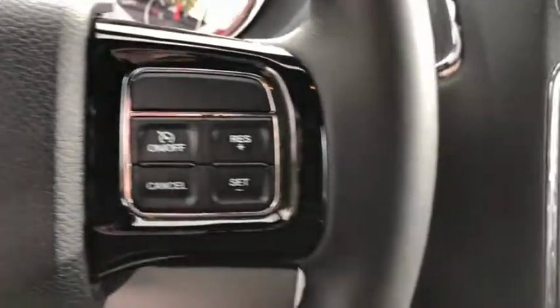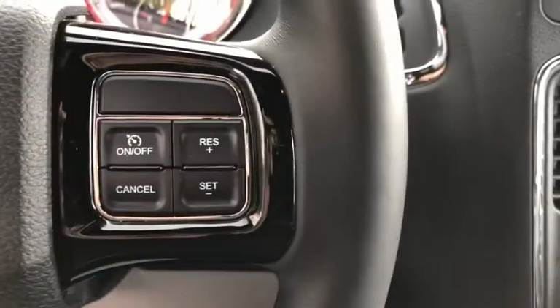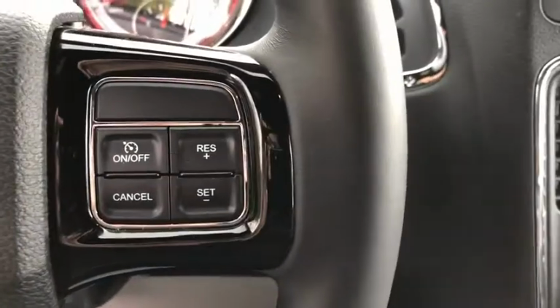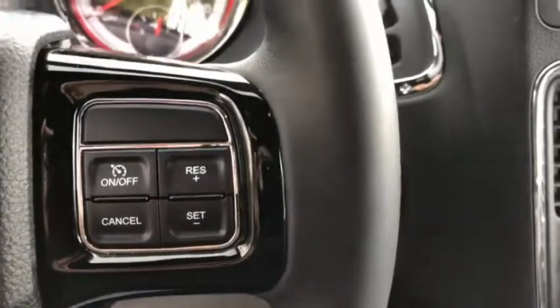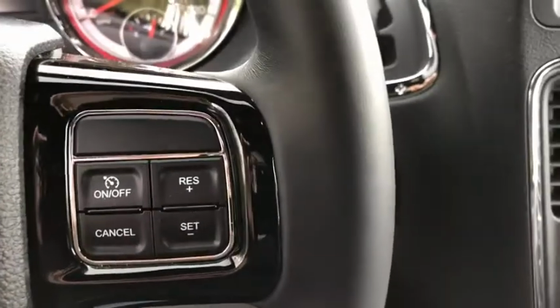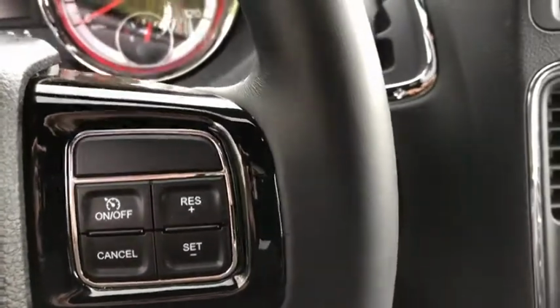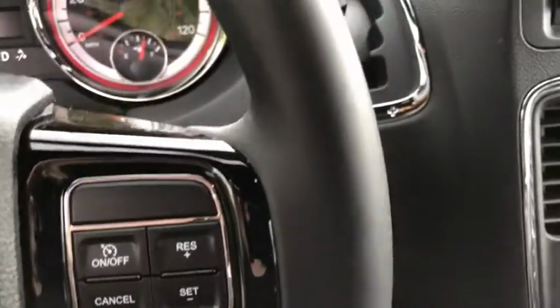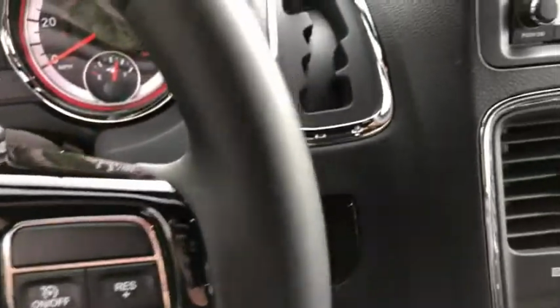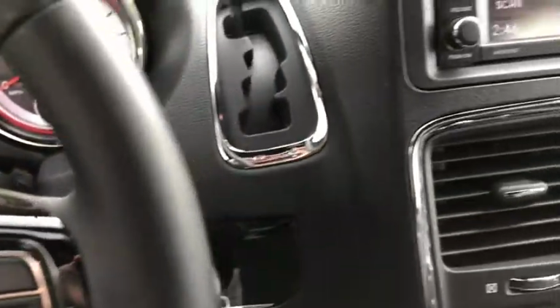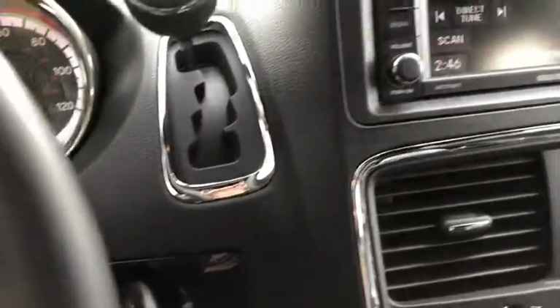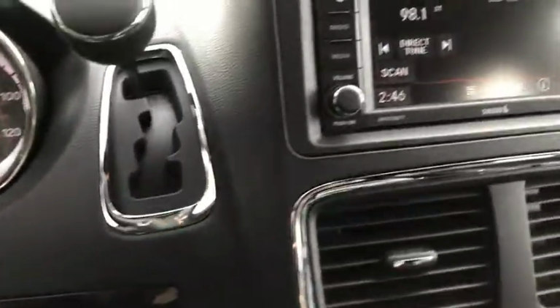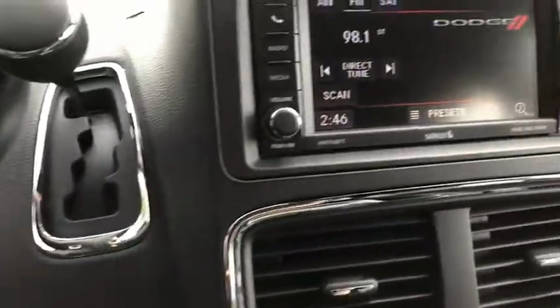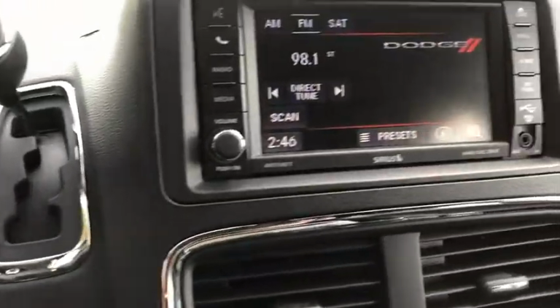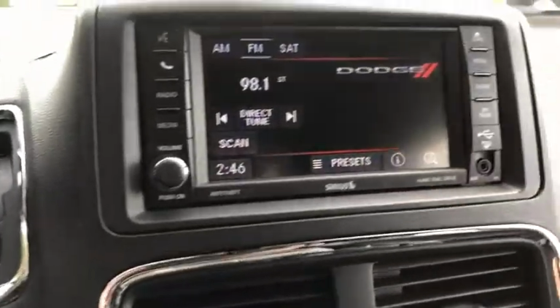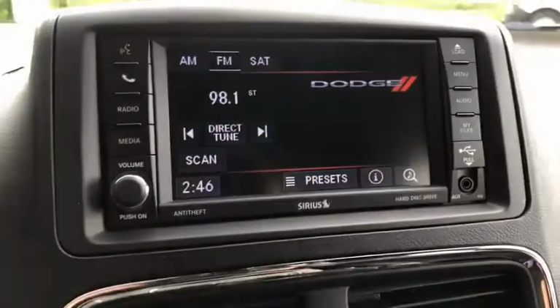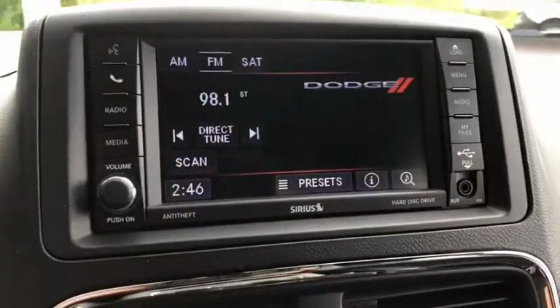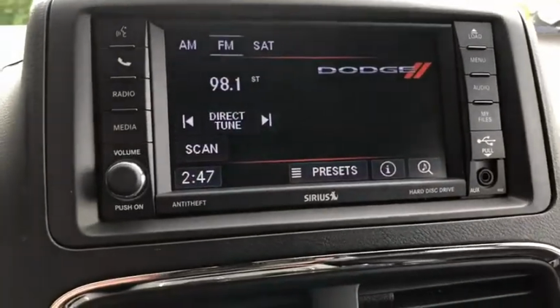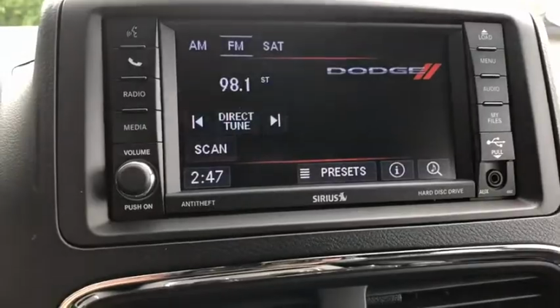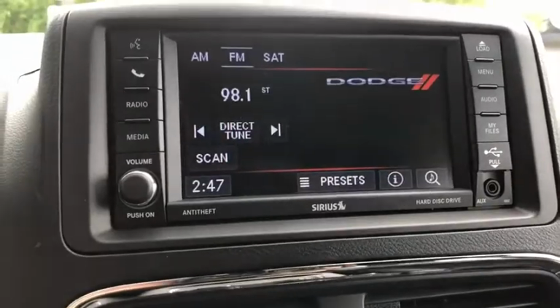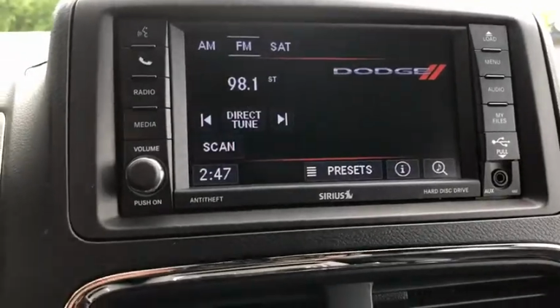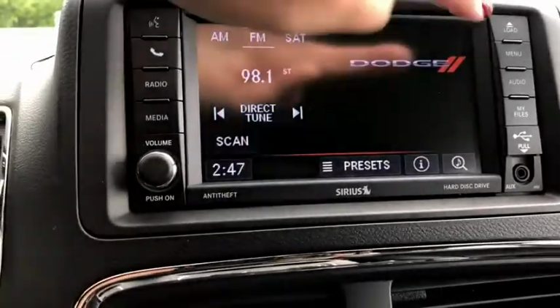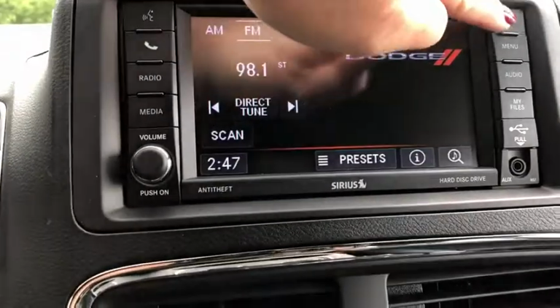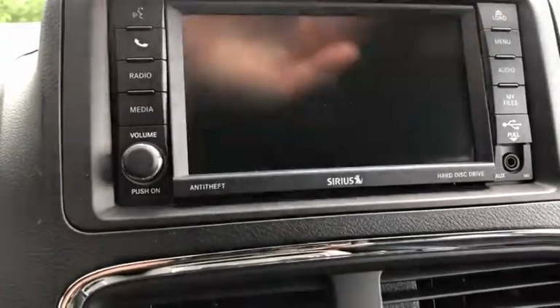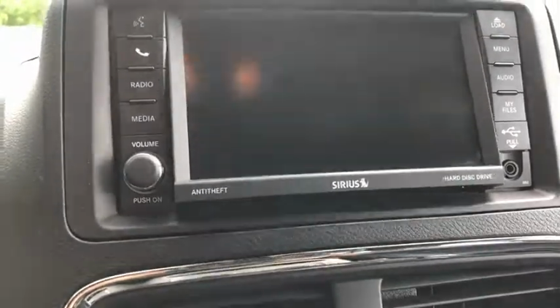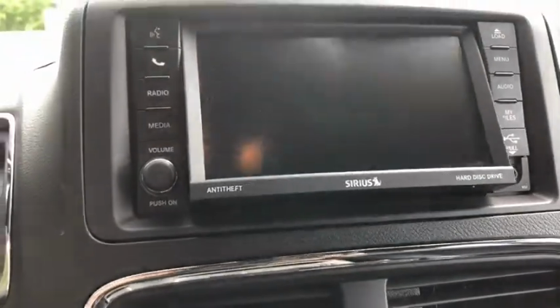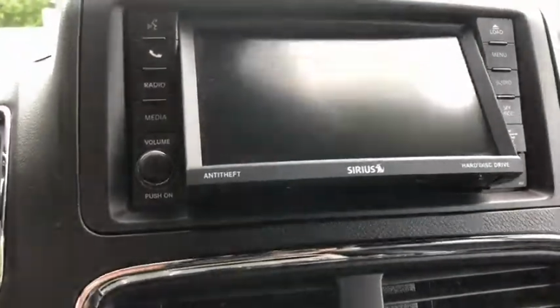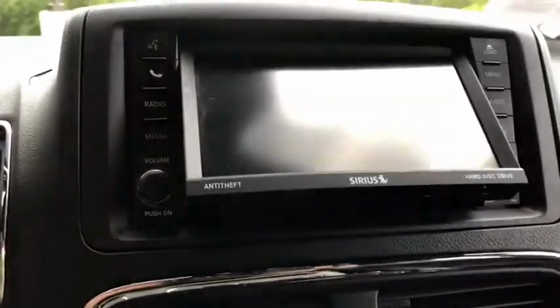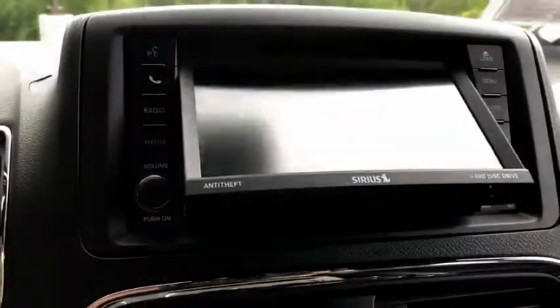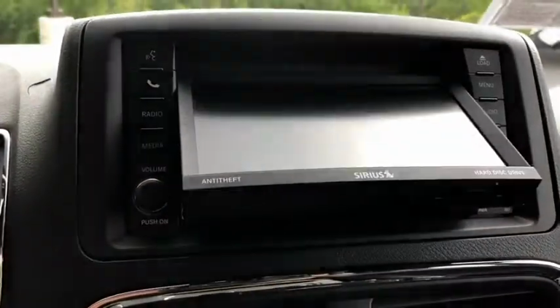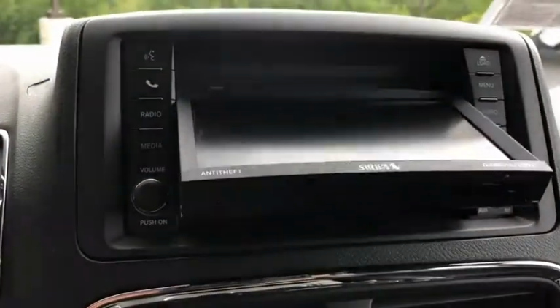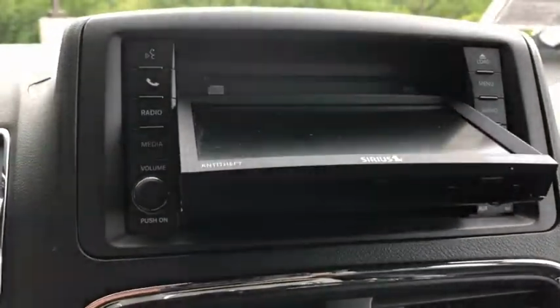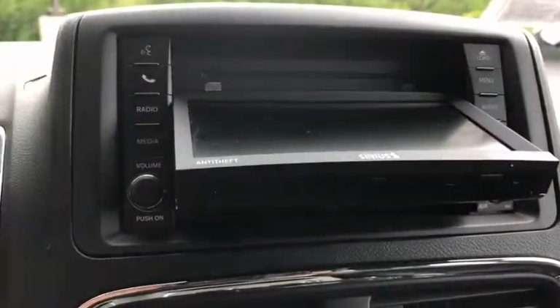CD player, electronic stability control, remote keyless entry, tachometer, brake assist, panic alarm. Your new ride is just a phone call away.